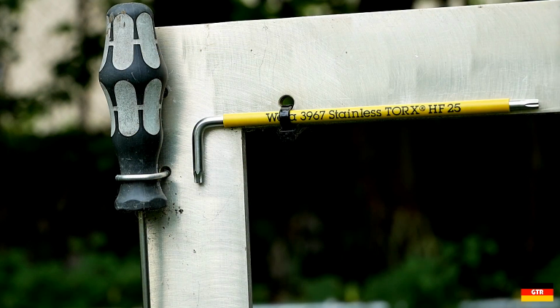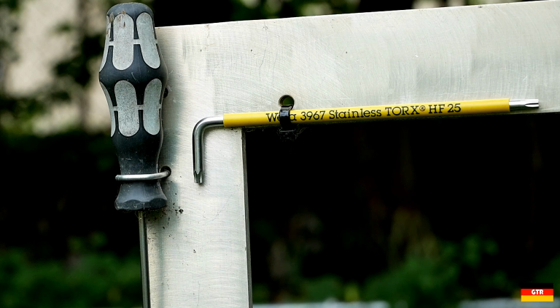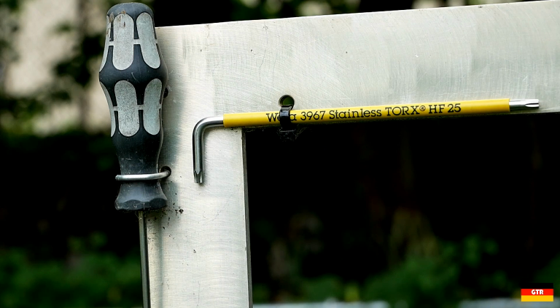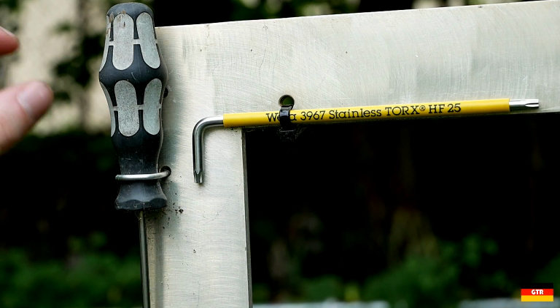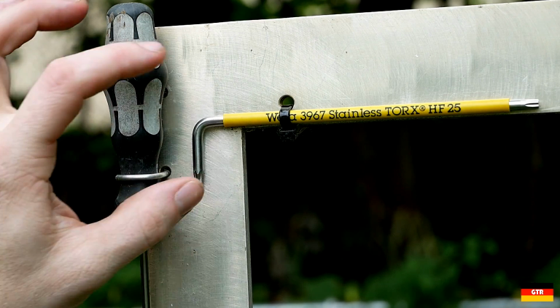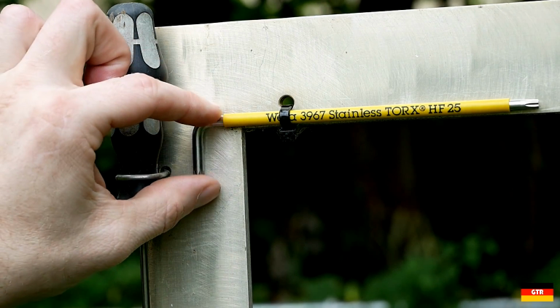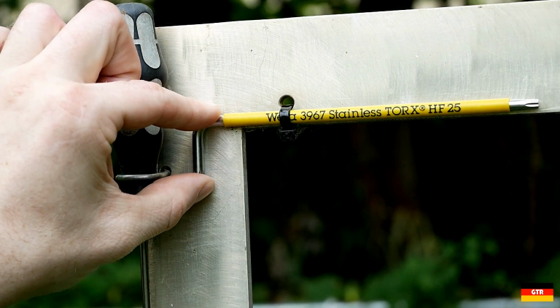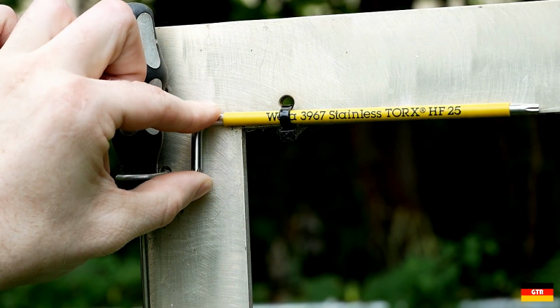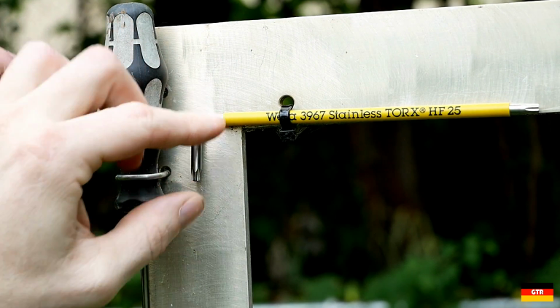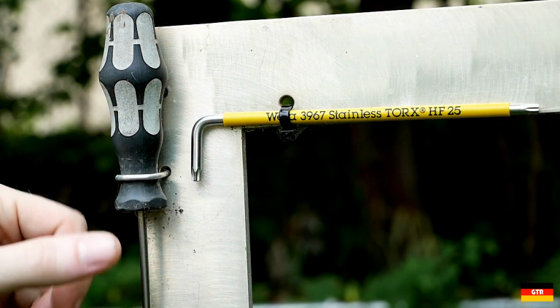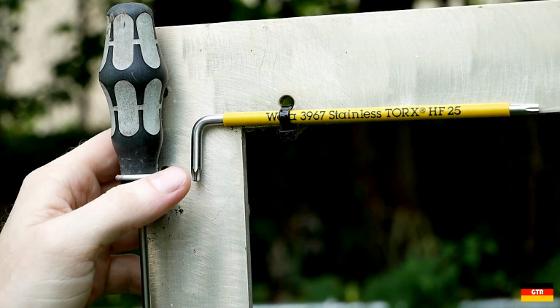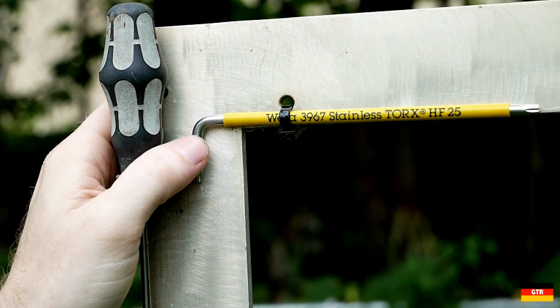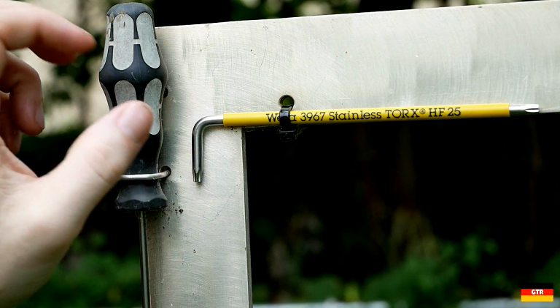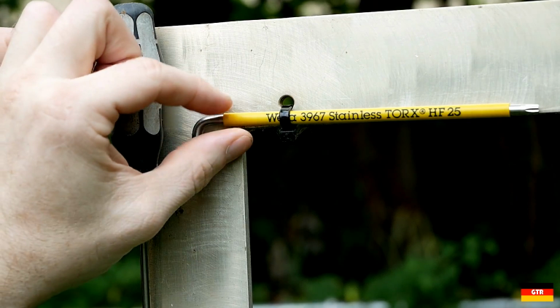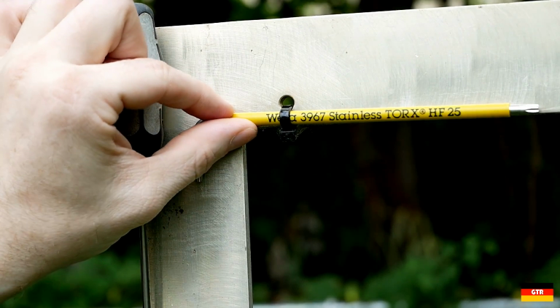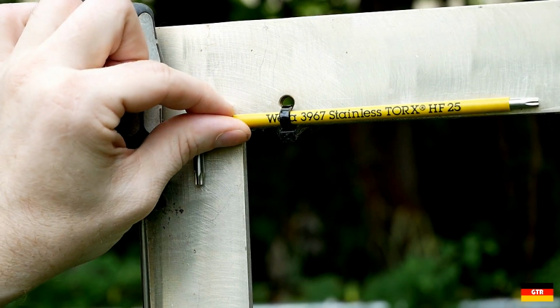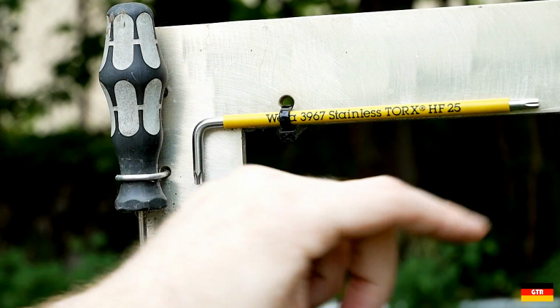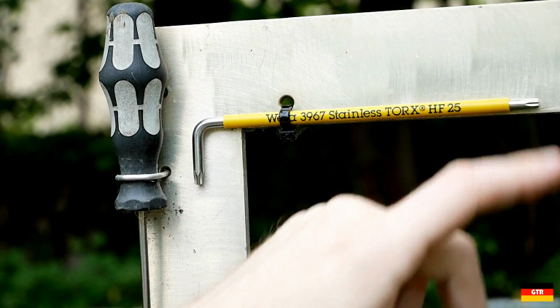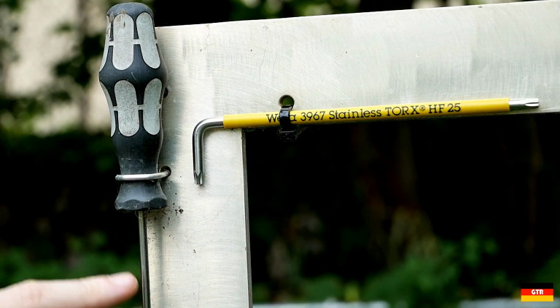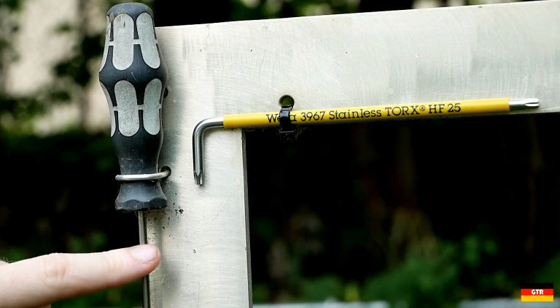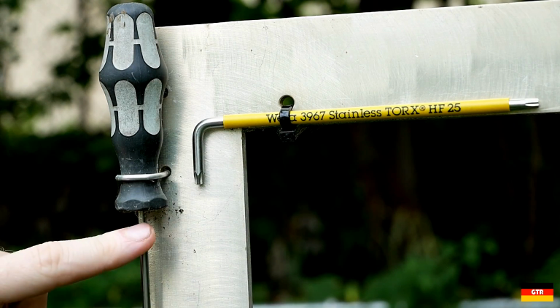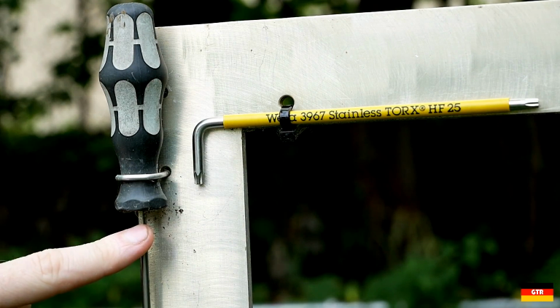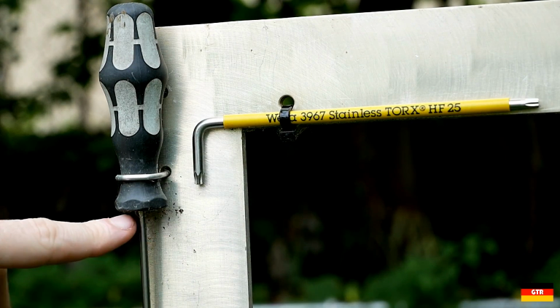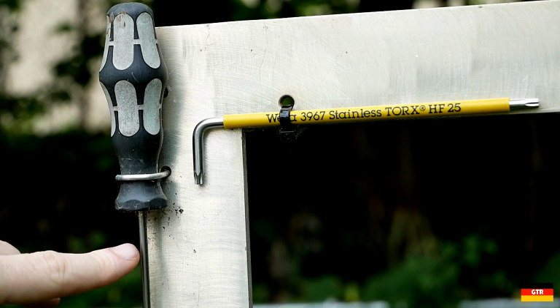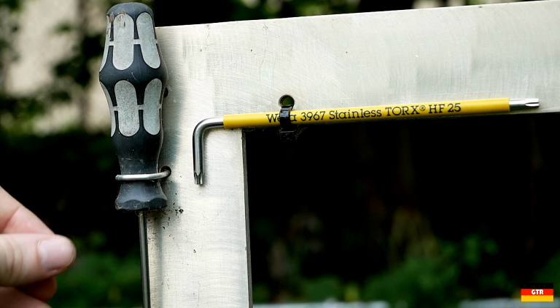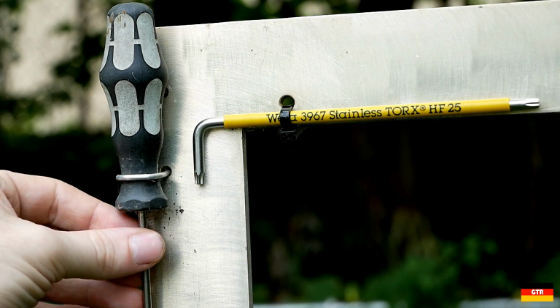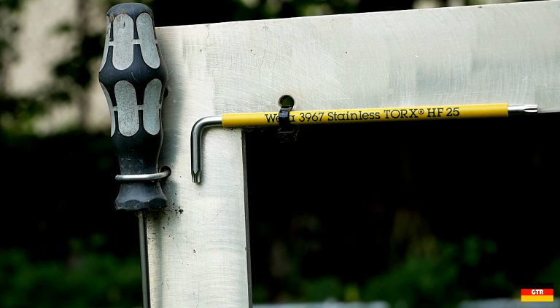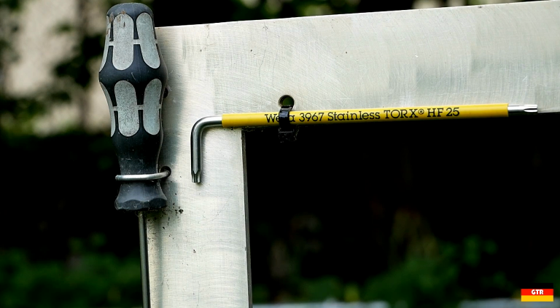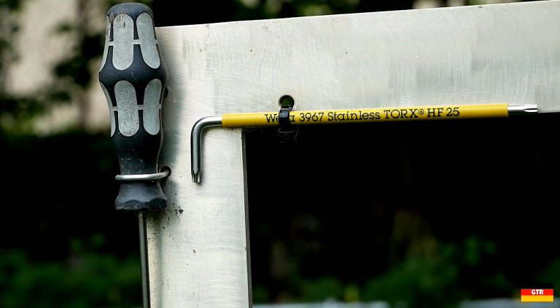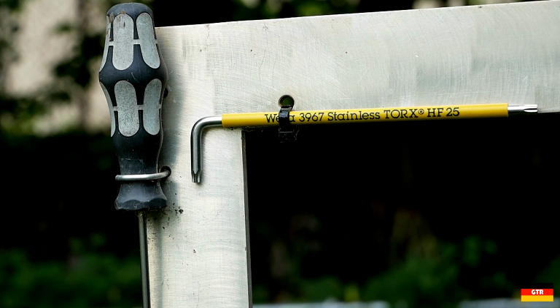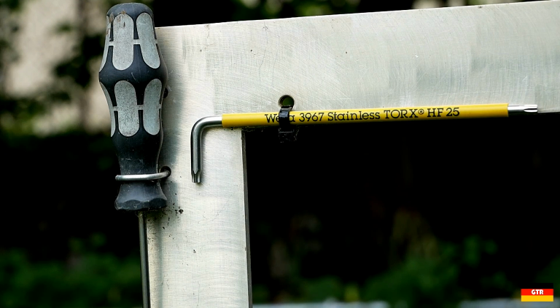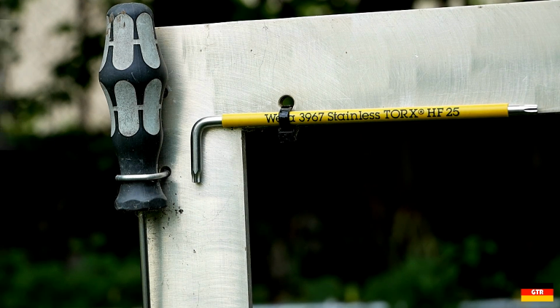If you look at the Vera stainless Torx Elki, you can see pretty much it looks the same. That's pretty much what I expected, considering it's probably the same material as this shaft over here. So nothing really to report there on the stainless Elki.